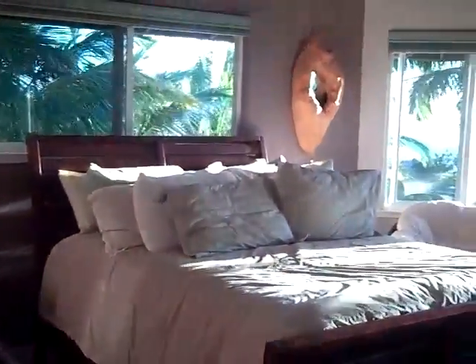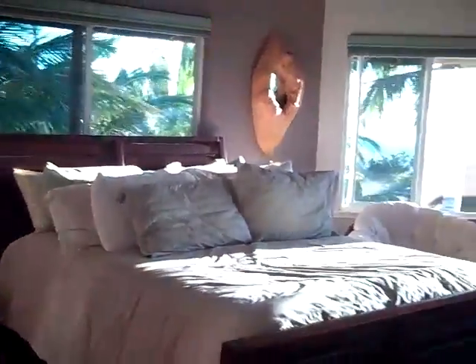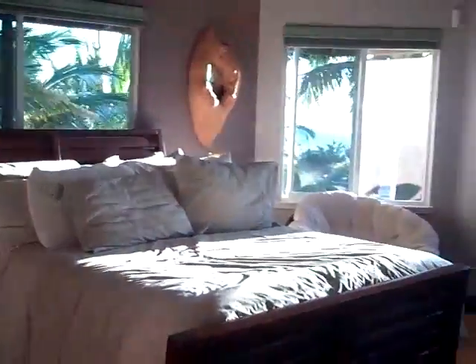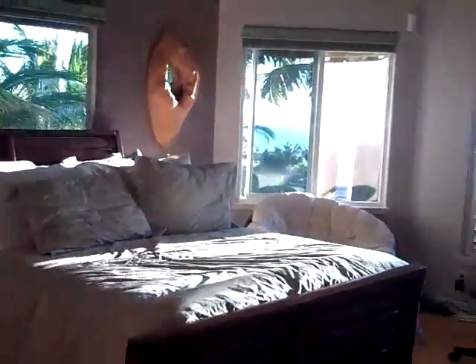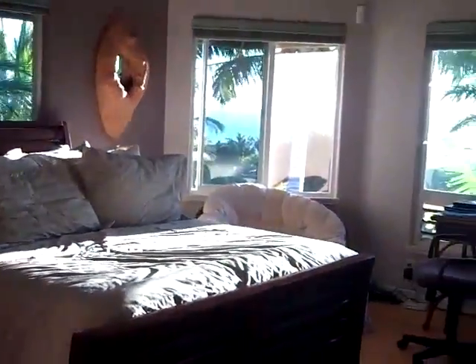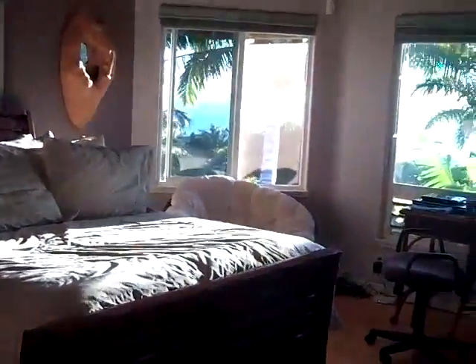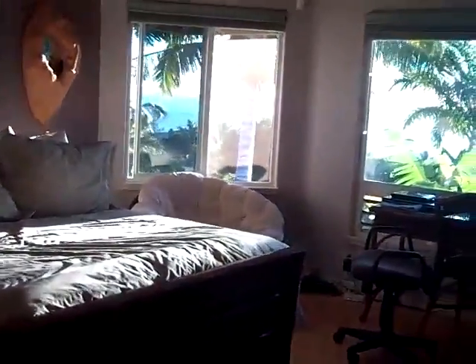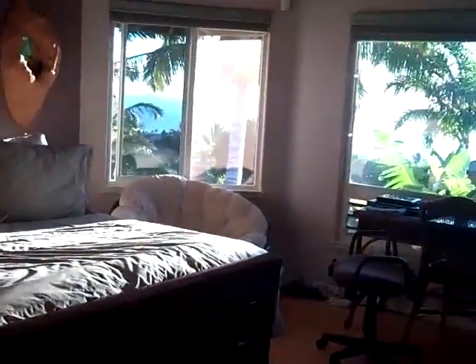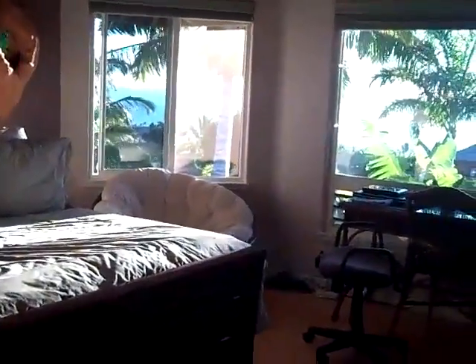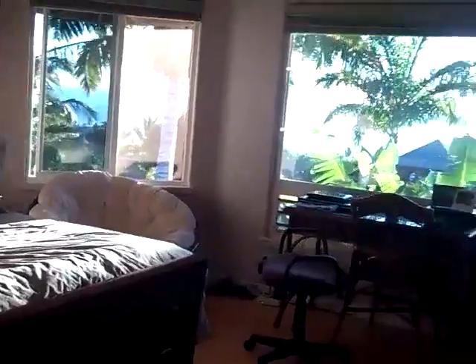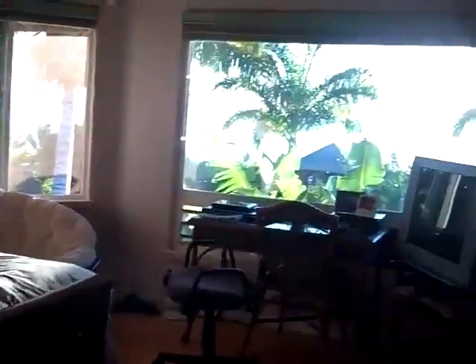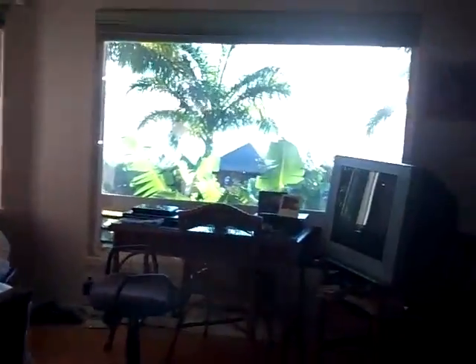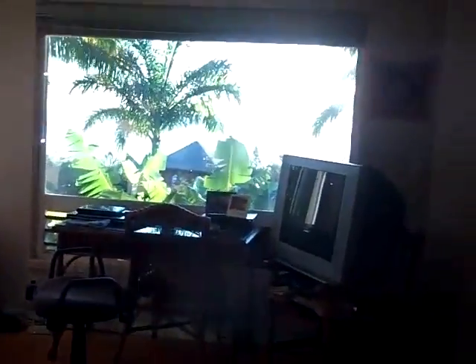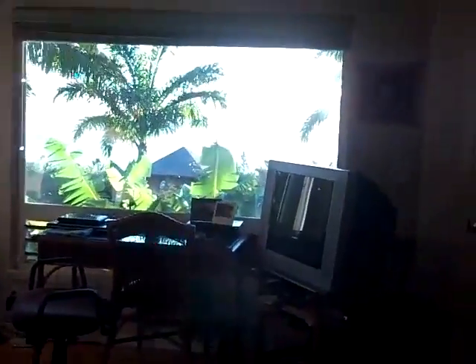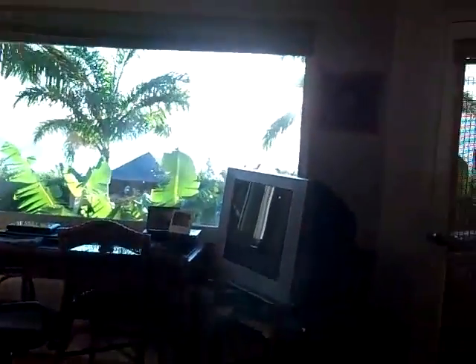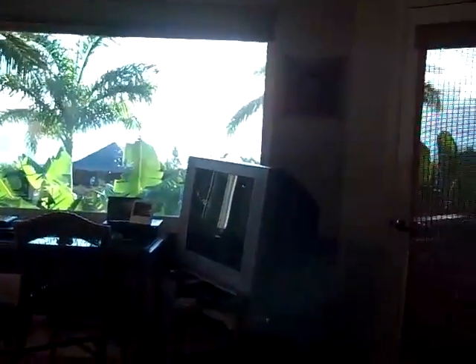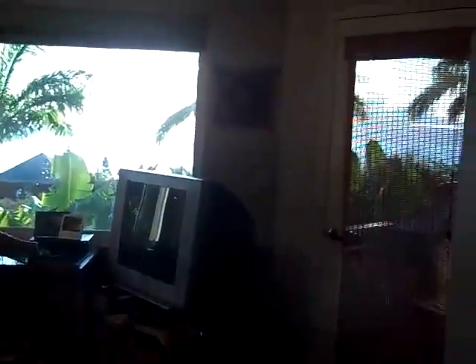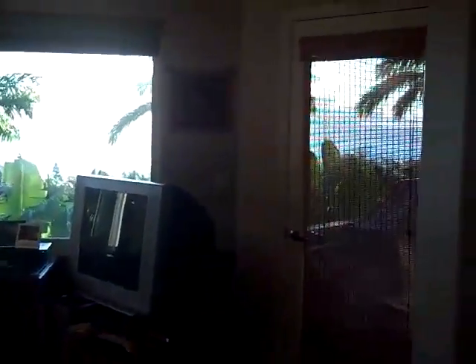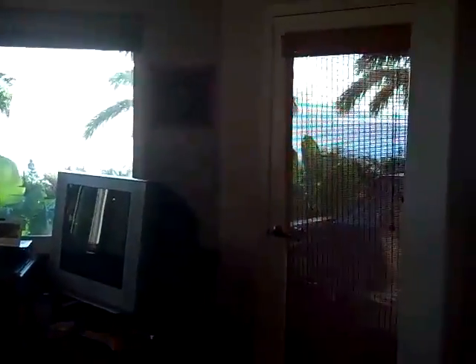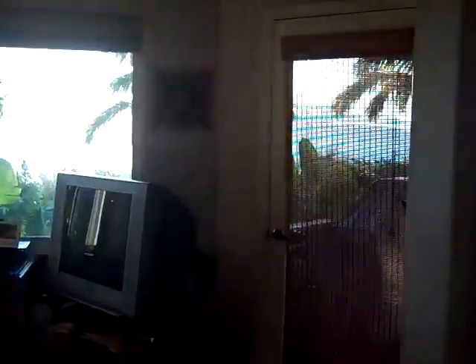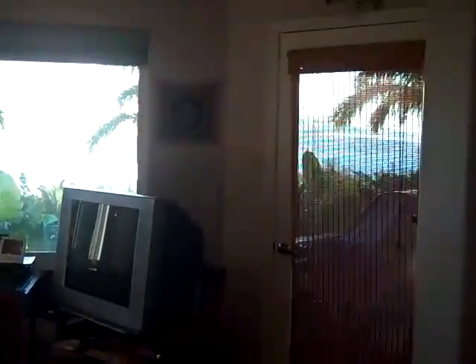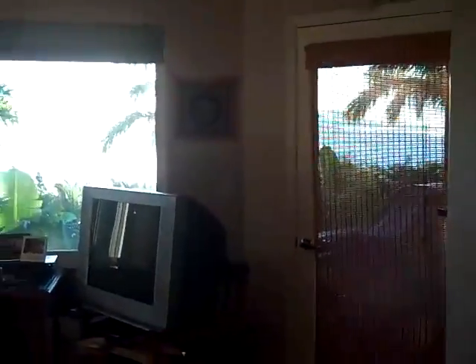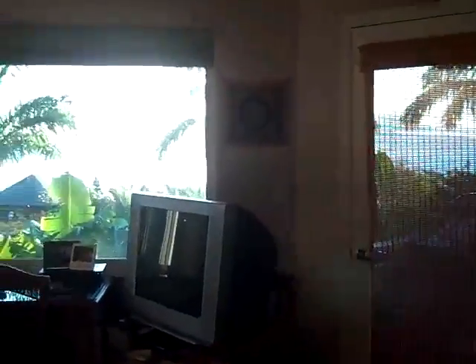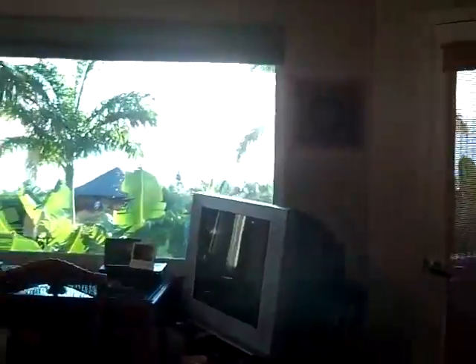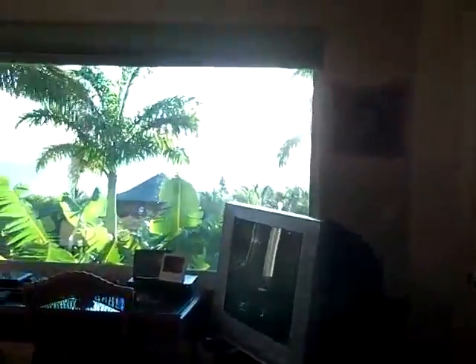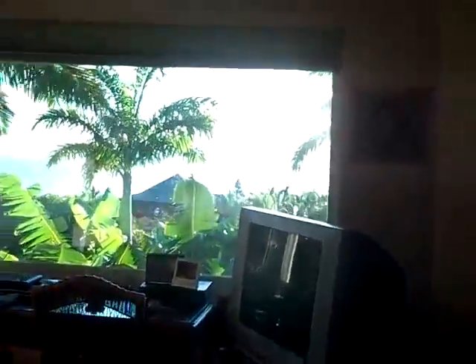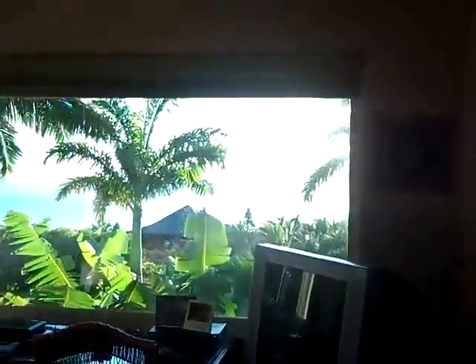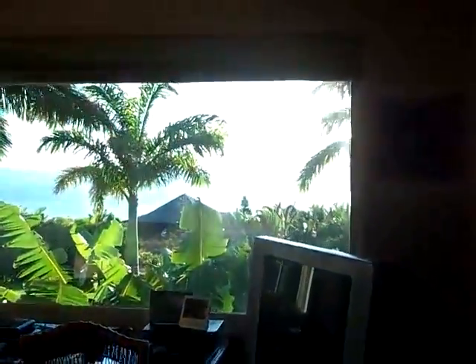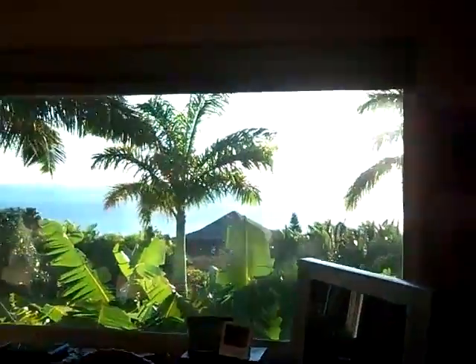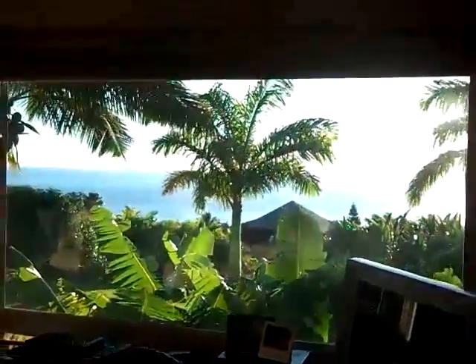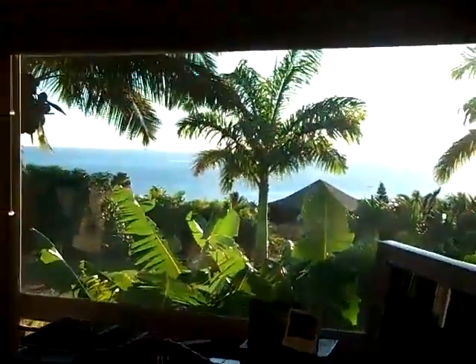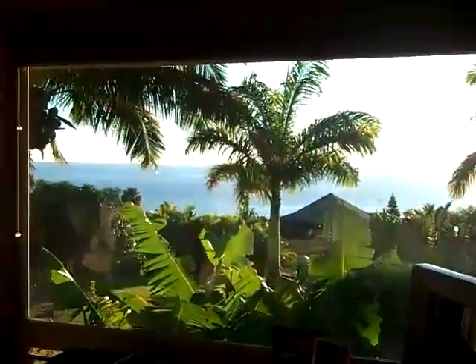Here we are in master bedroom number one. You can see that this is a very large master suite, and of course it's got some fabulous views looking out at the ocean.